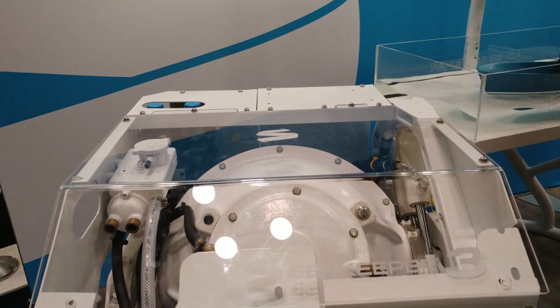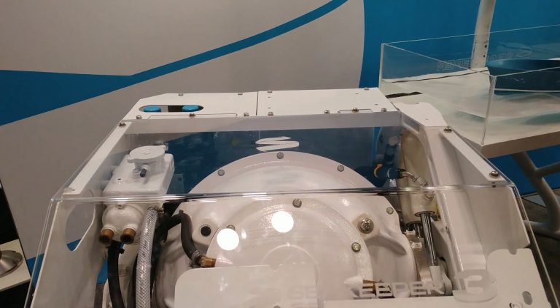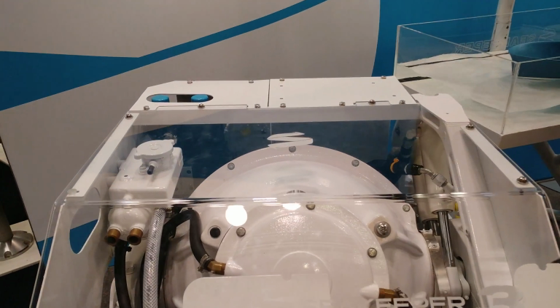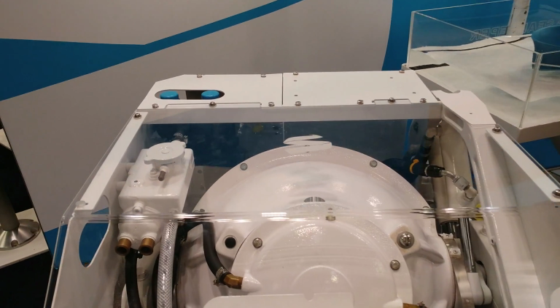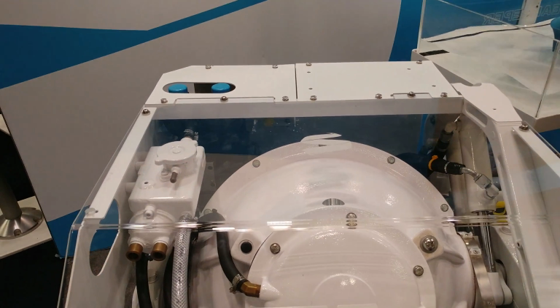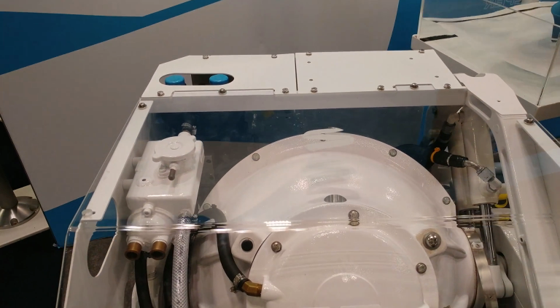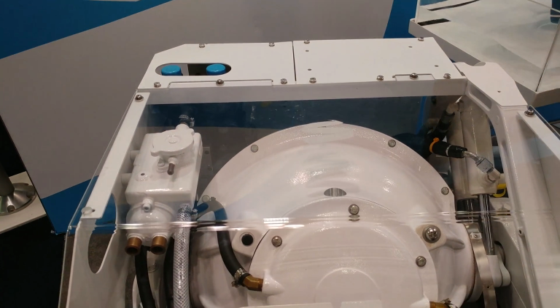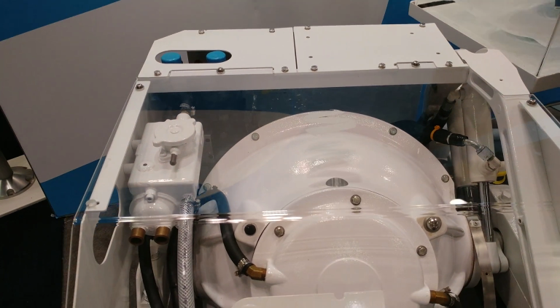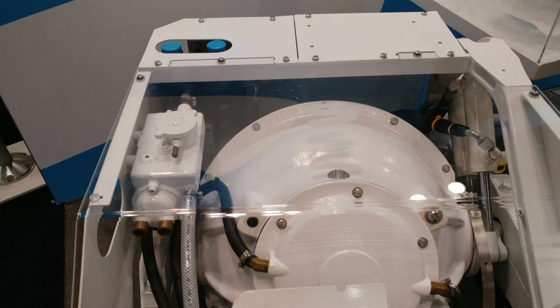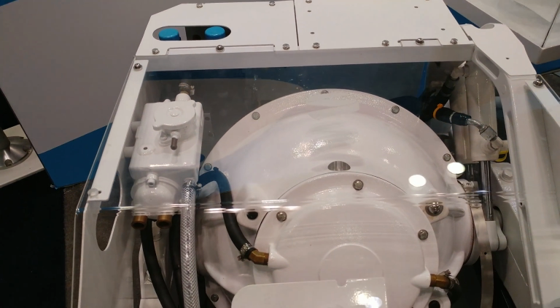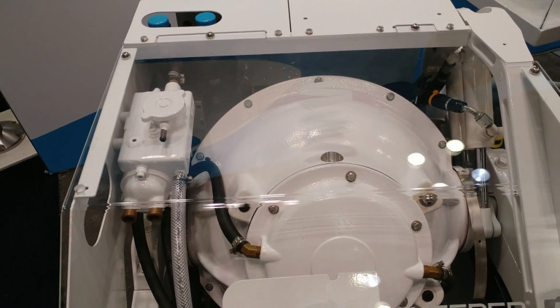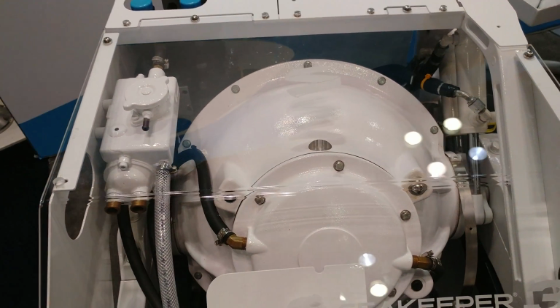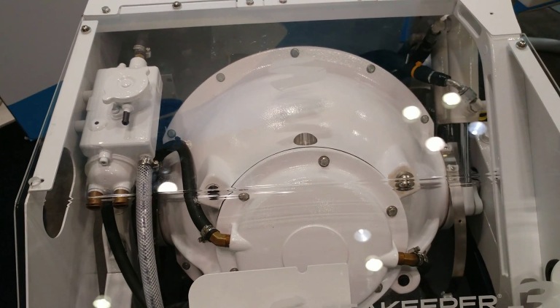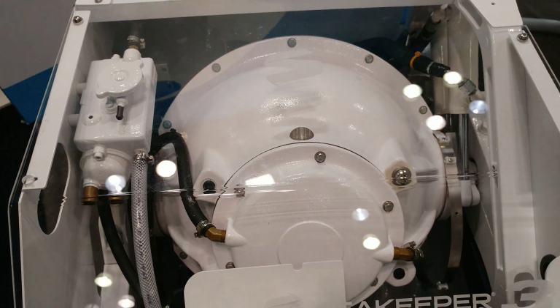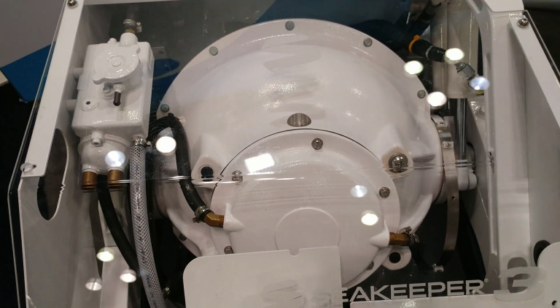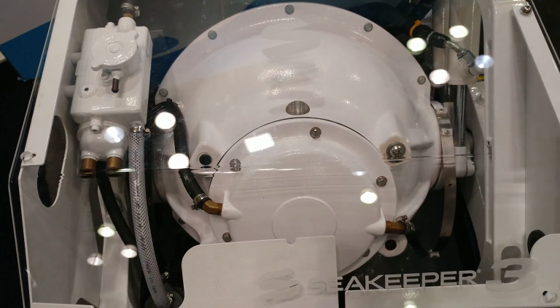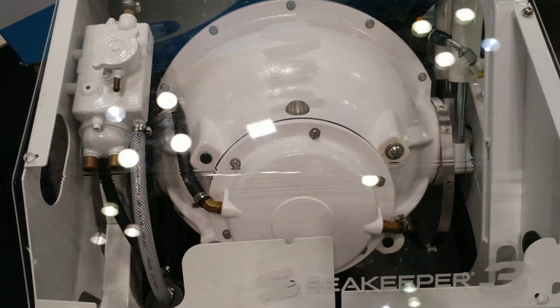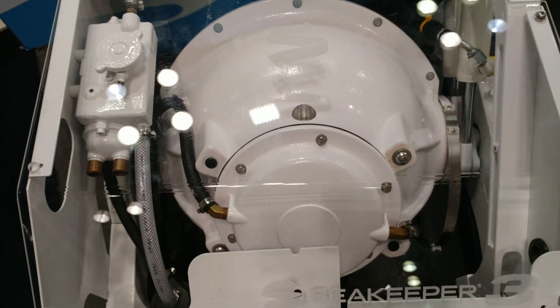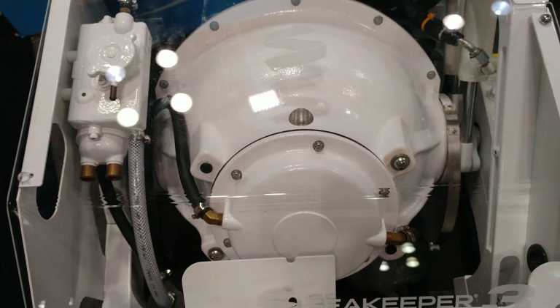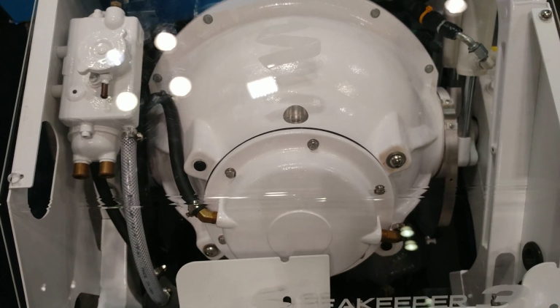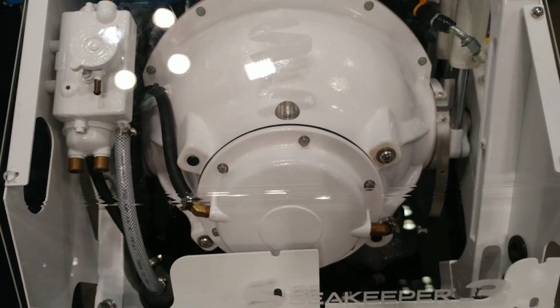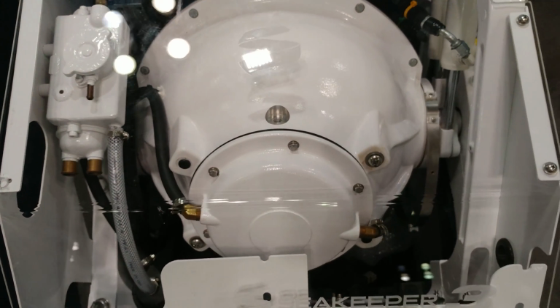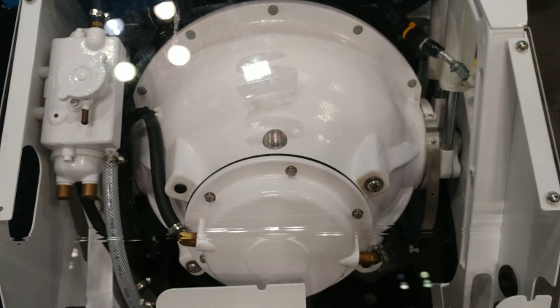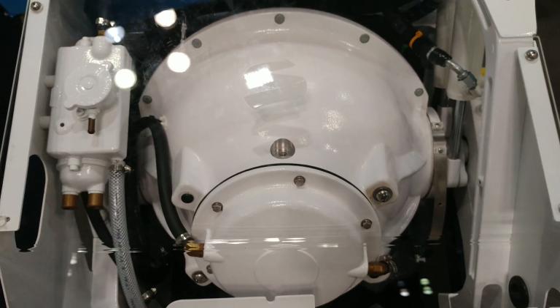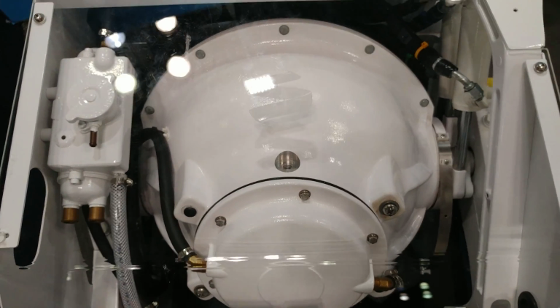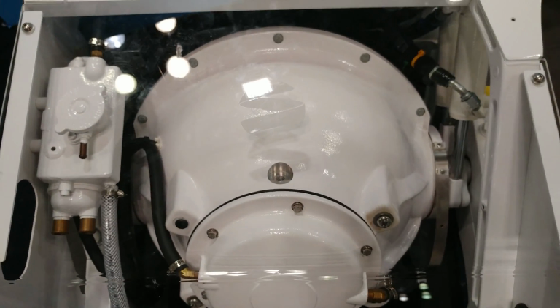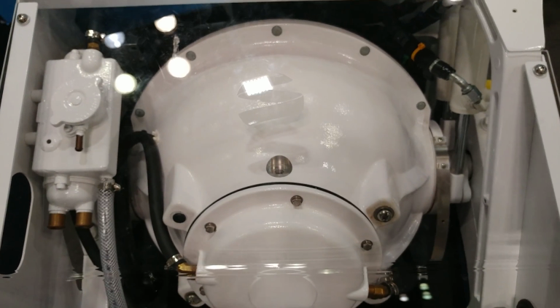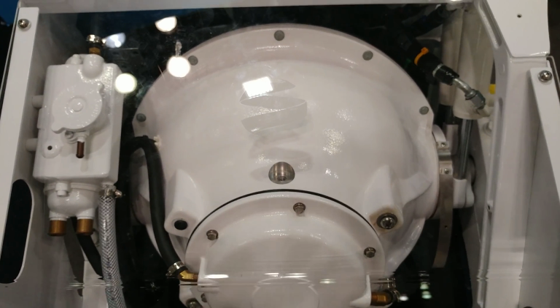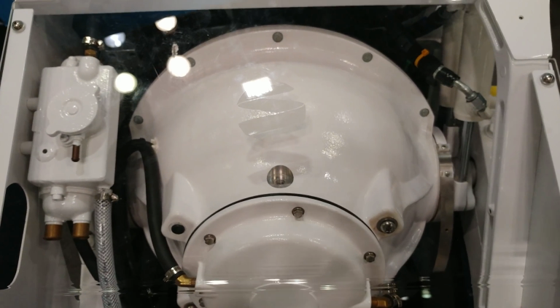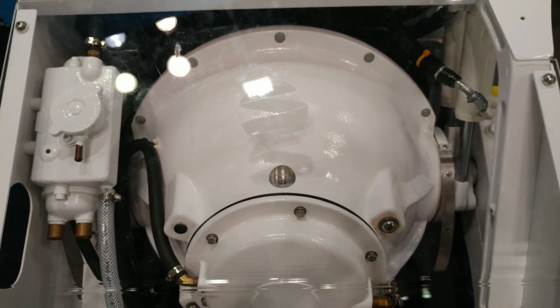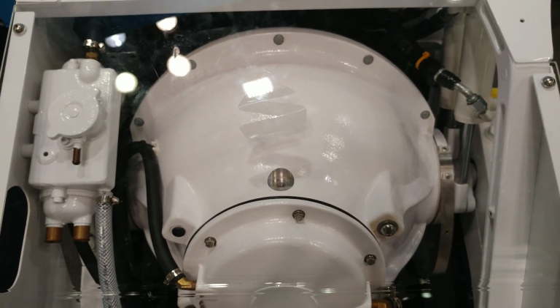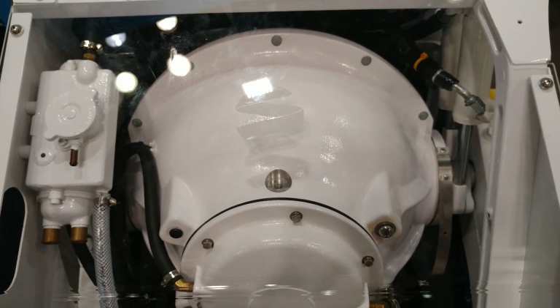We're gonna get the top view. Obviously, if your boat's bigger, you can buy more than one.